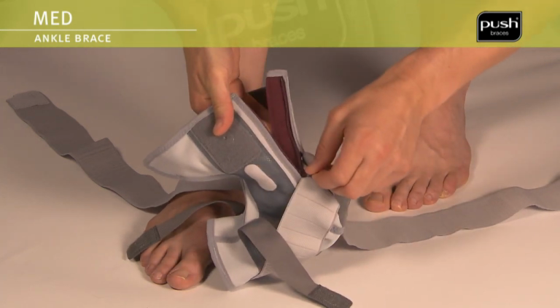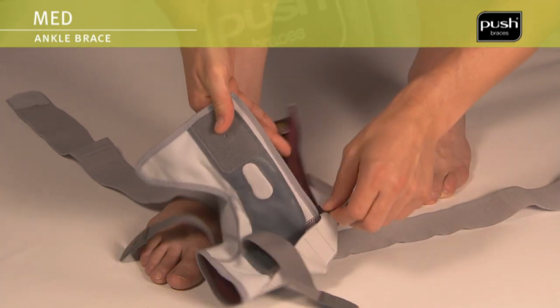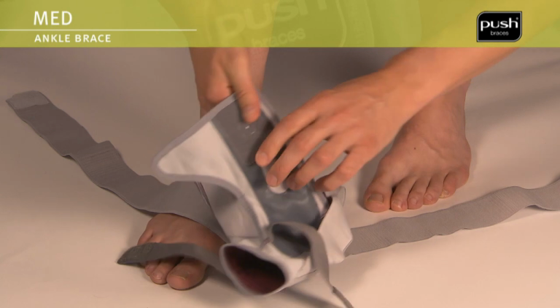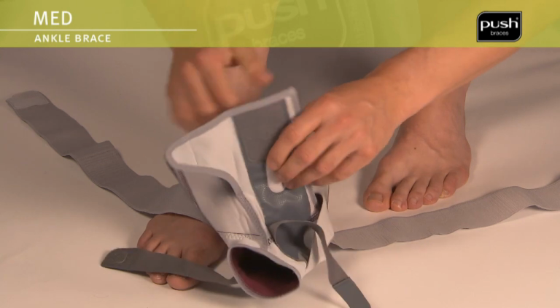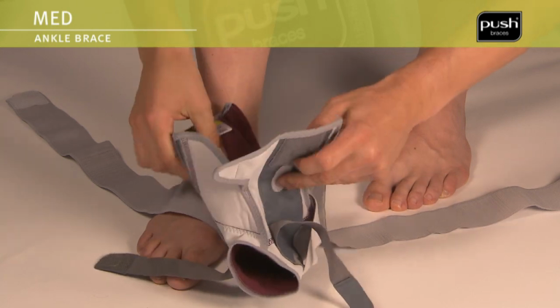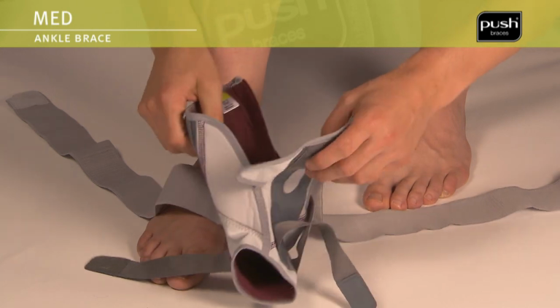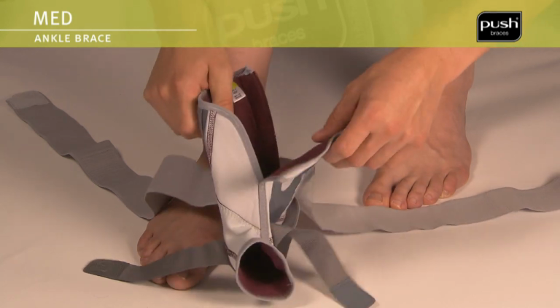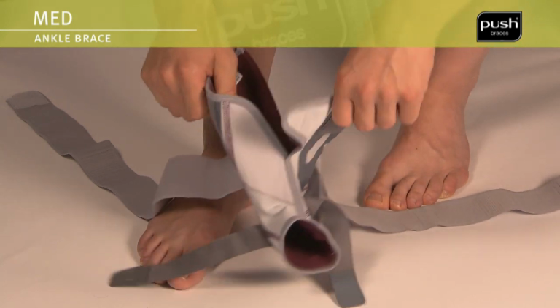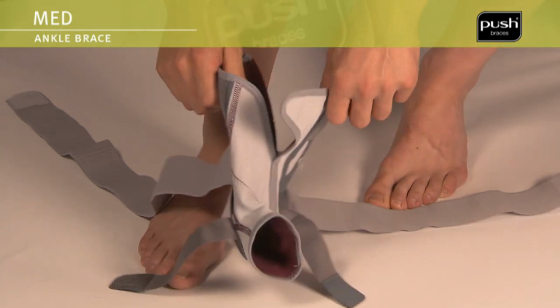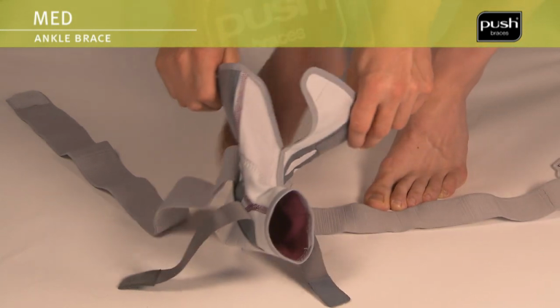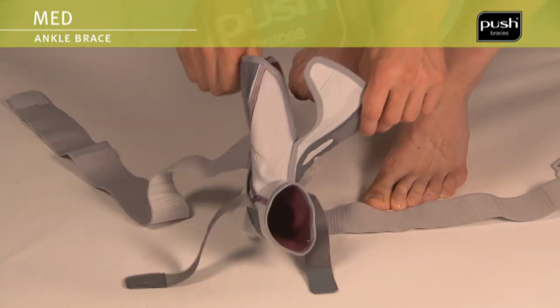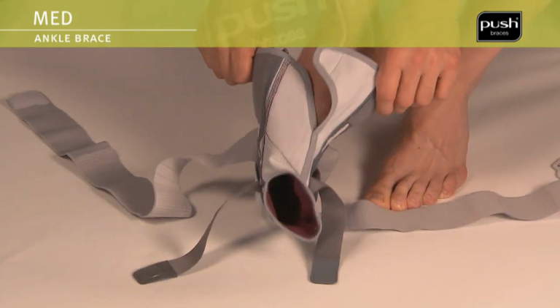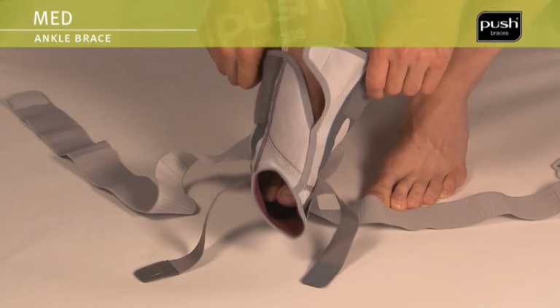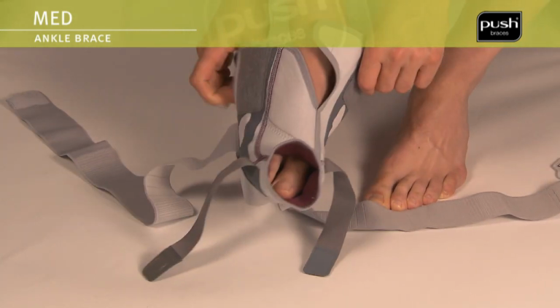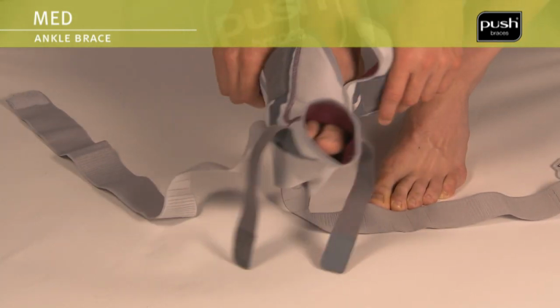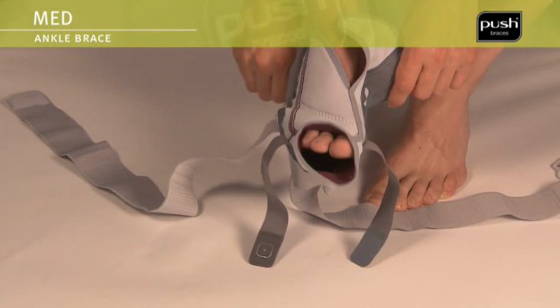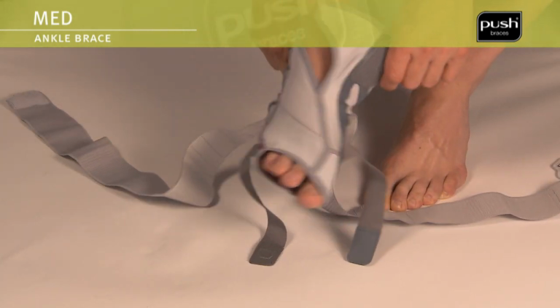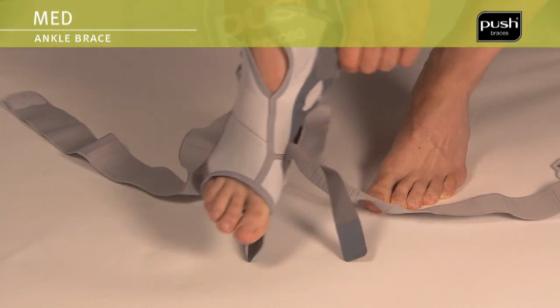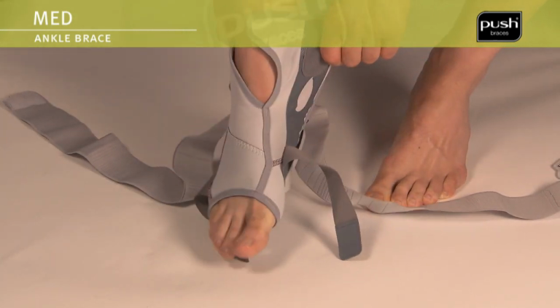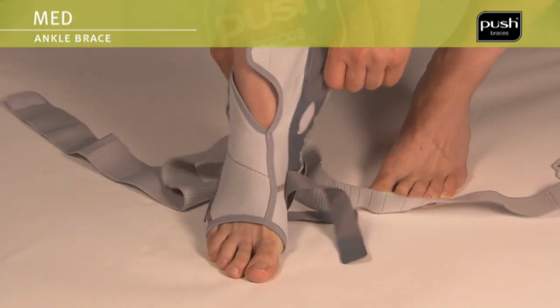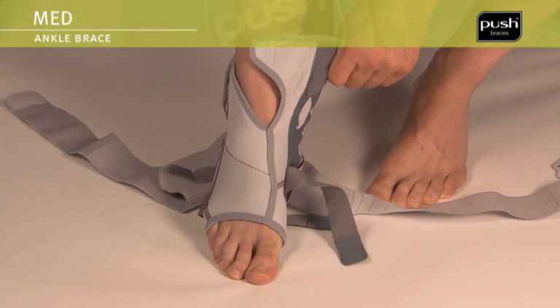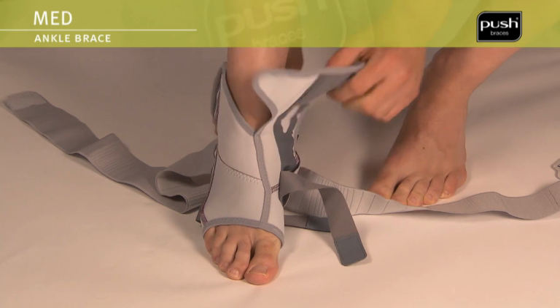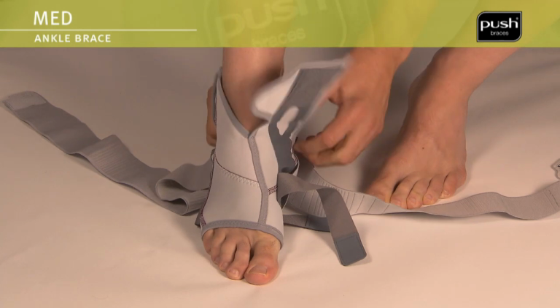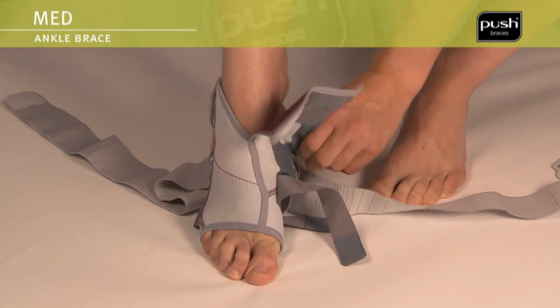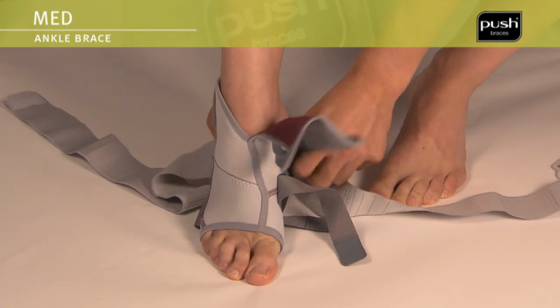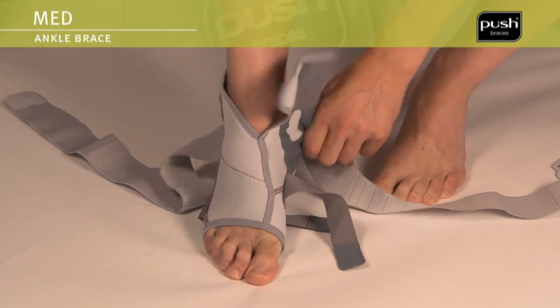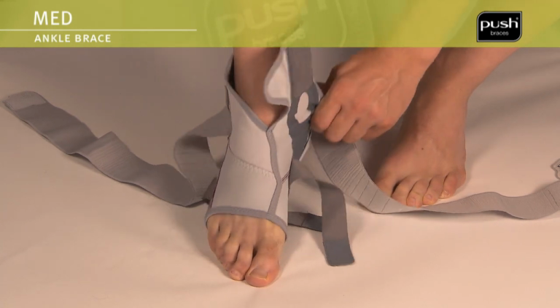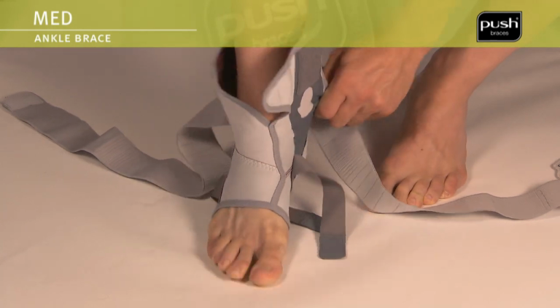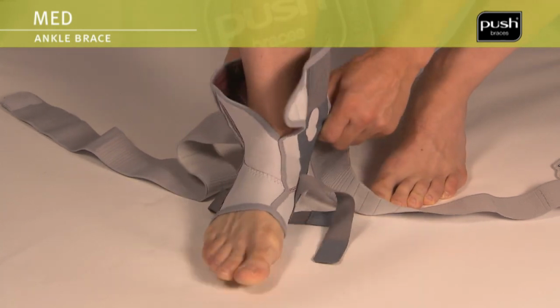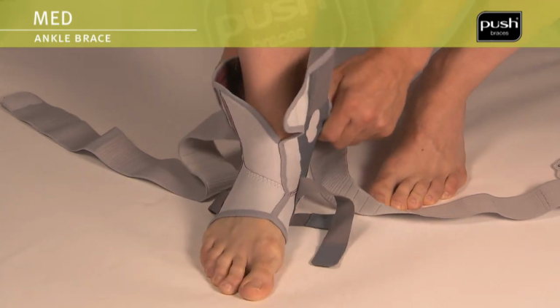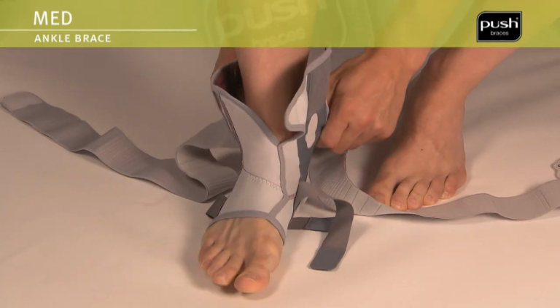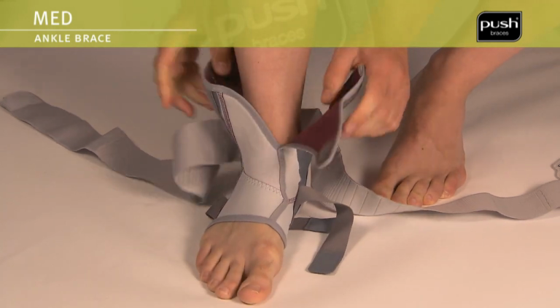Slide the base around your foot, making sure it fits snugly. Keep the foot at an angle of 90 degrees in relation to the lower leg.